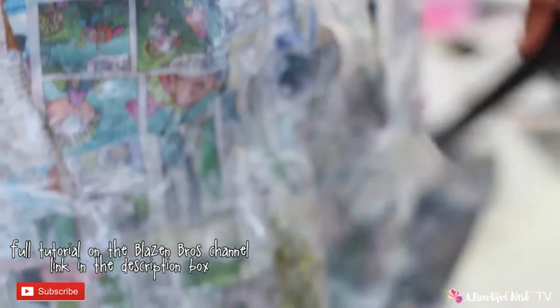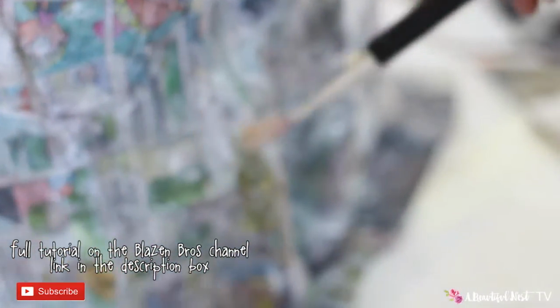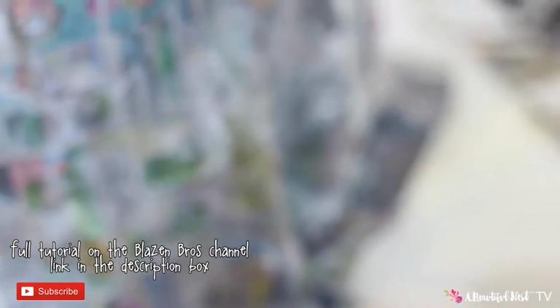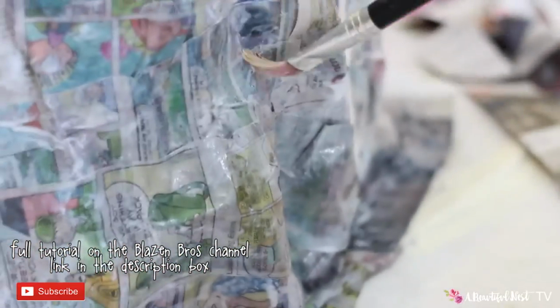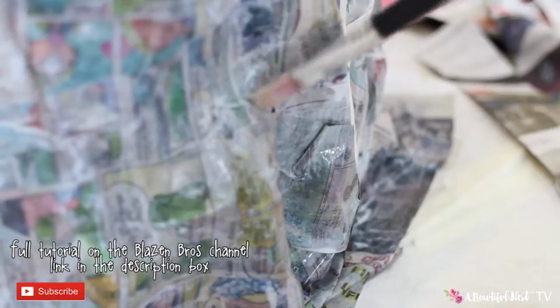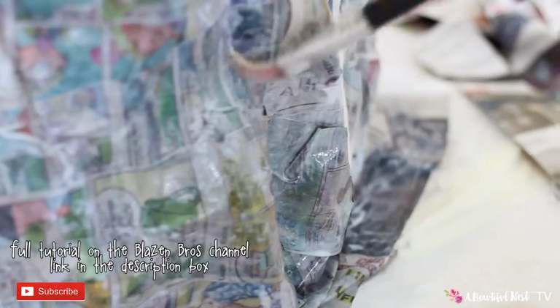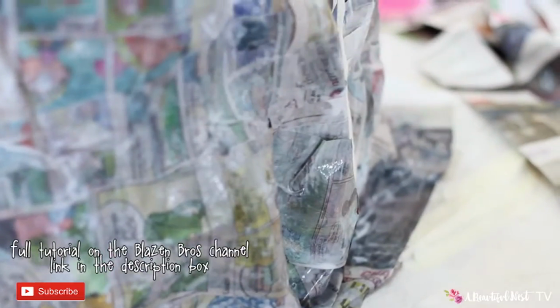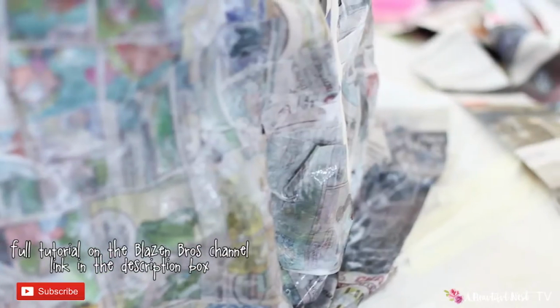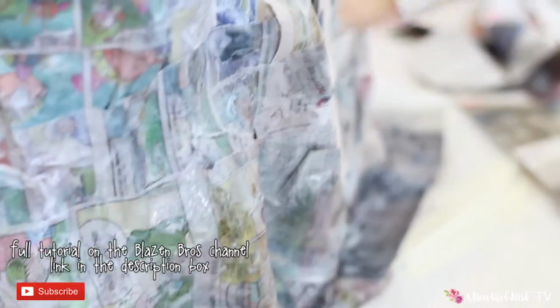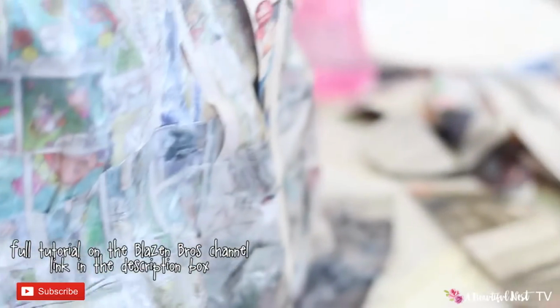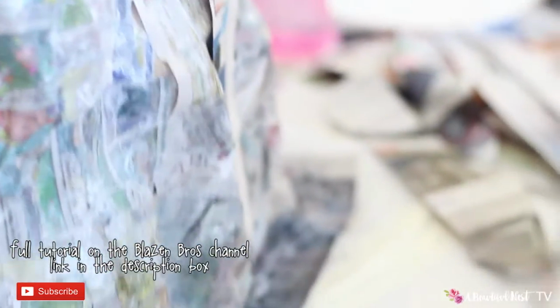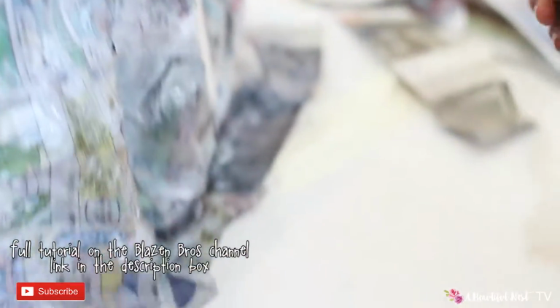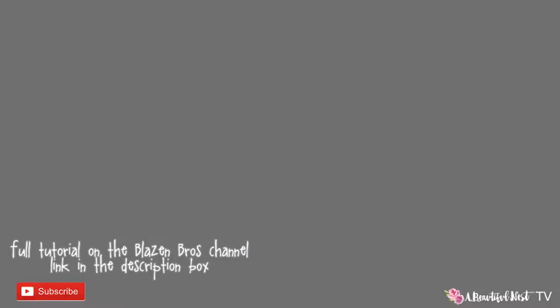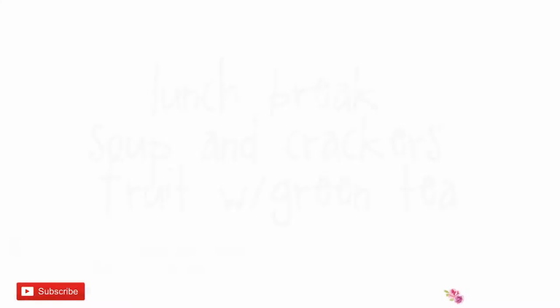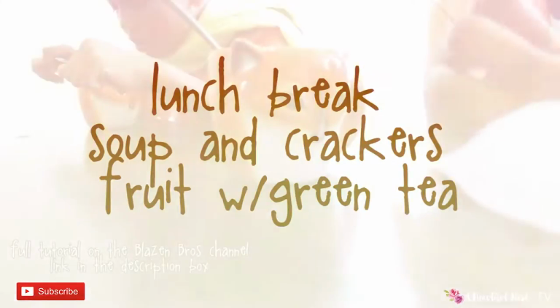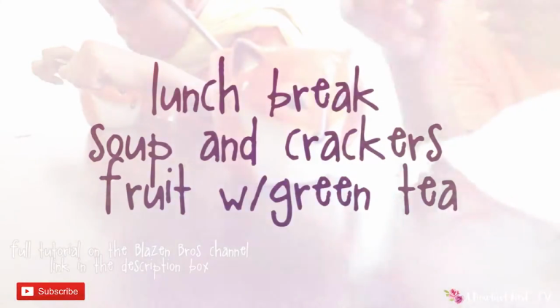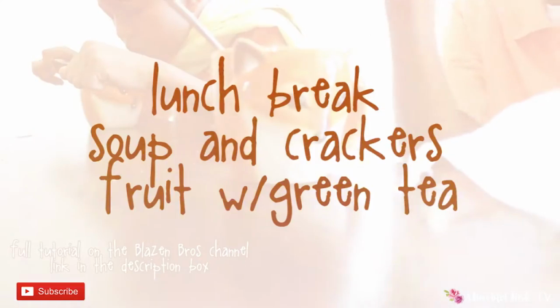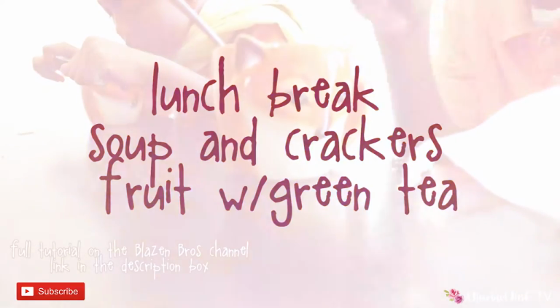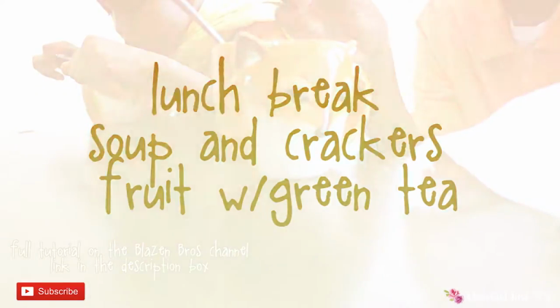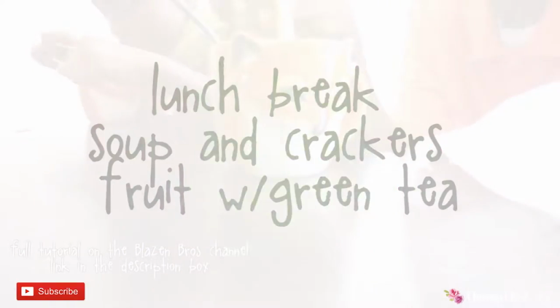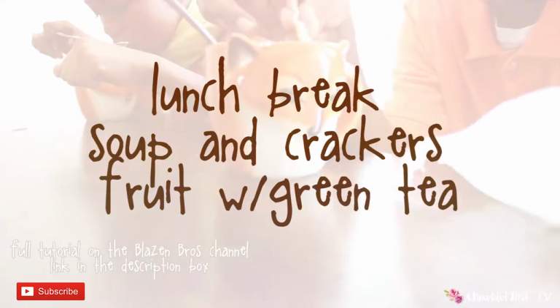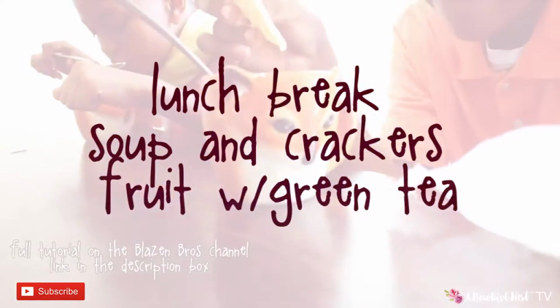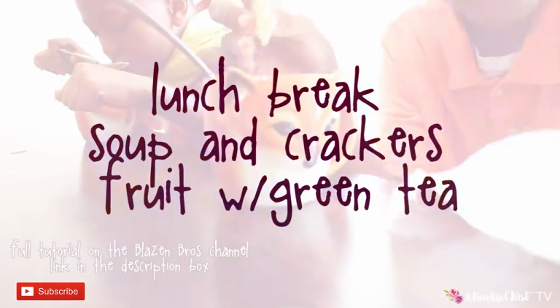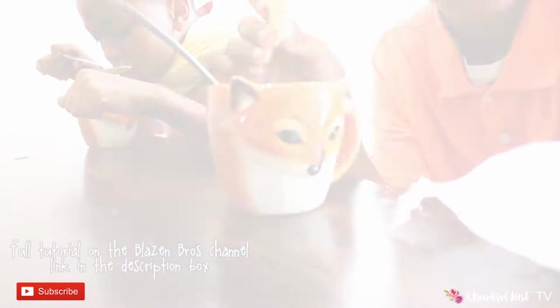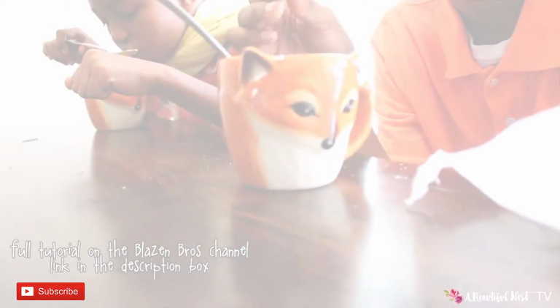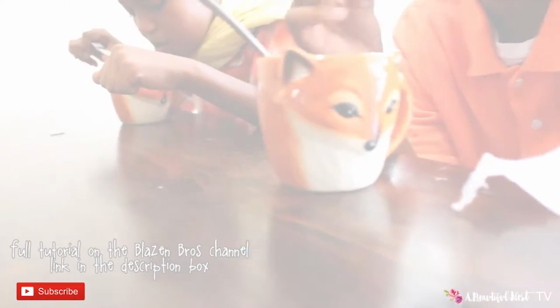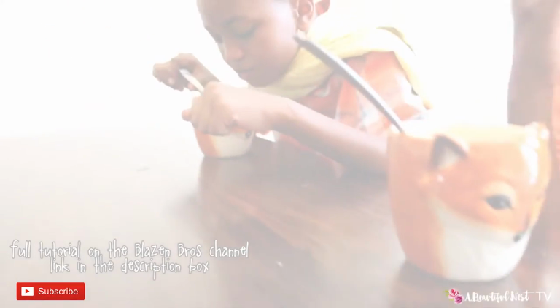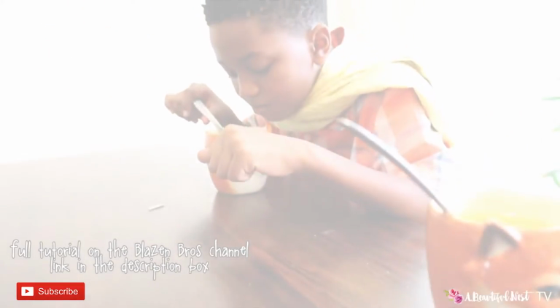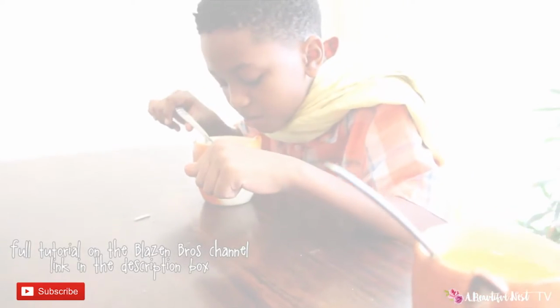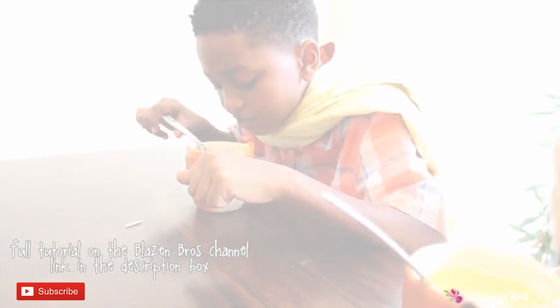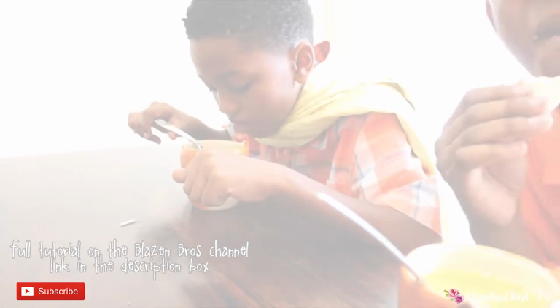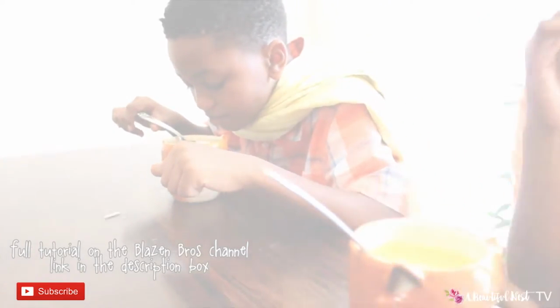On this particular day the boys weren't feeling that great, so they wanted some soup. I fixed them soup with crackers, and we also had a little fruit. Then I fixed them some green tea with lemon and apple cider vinegar.